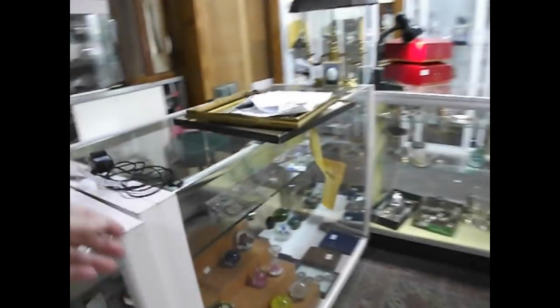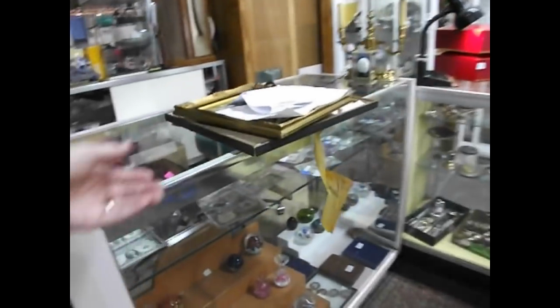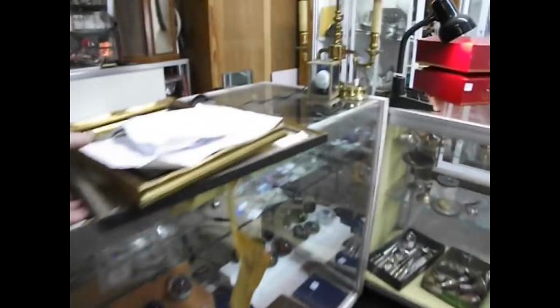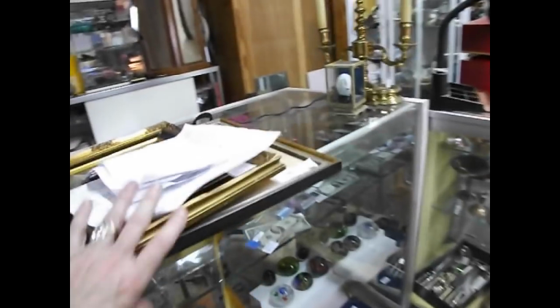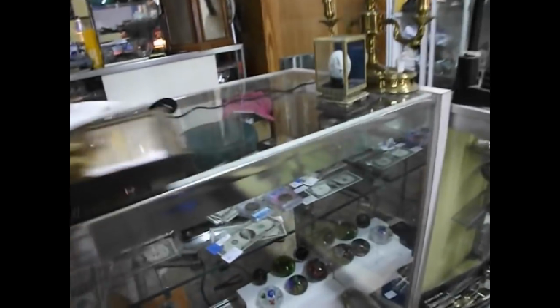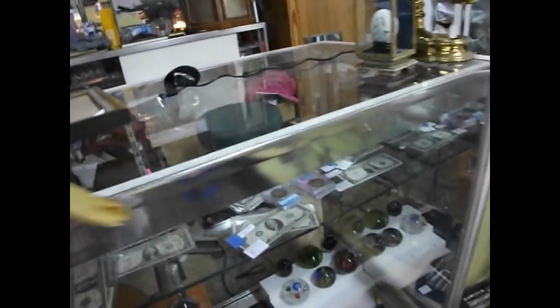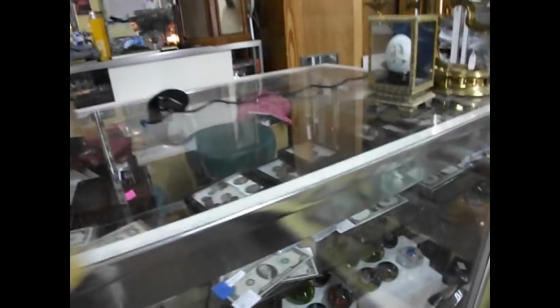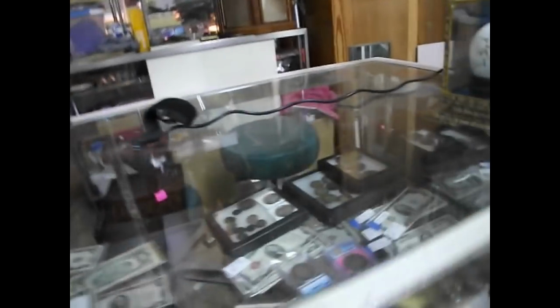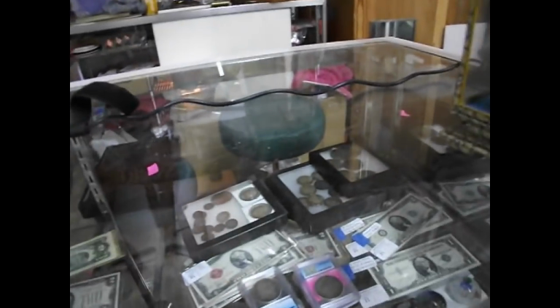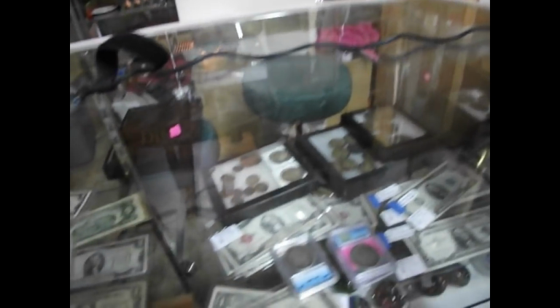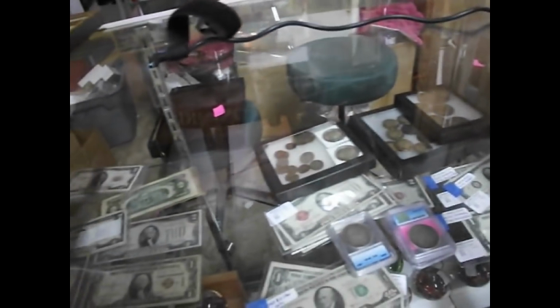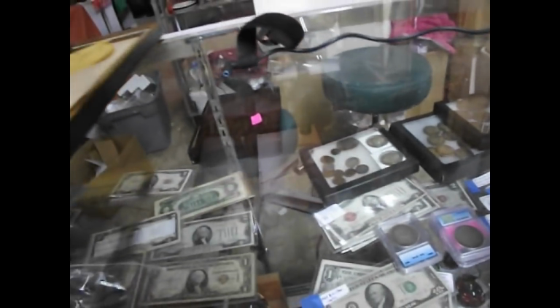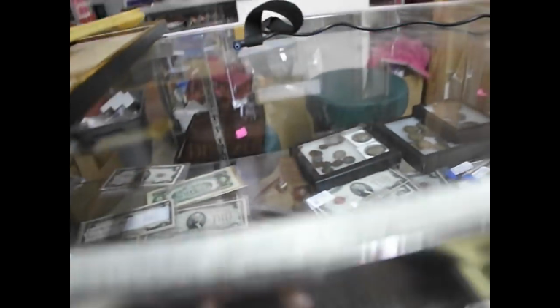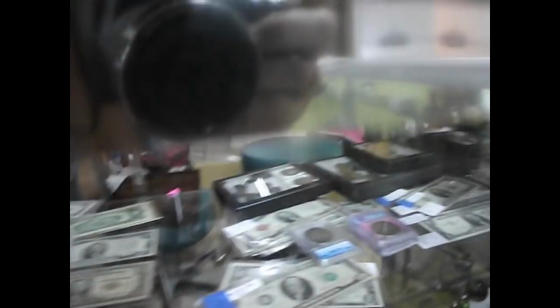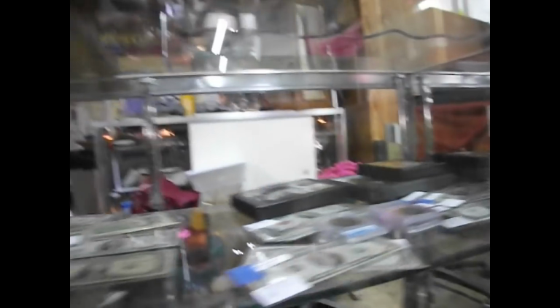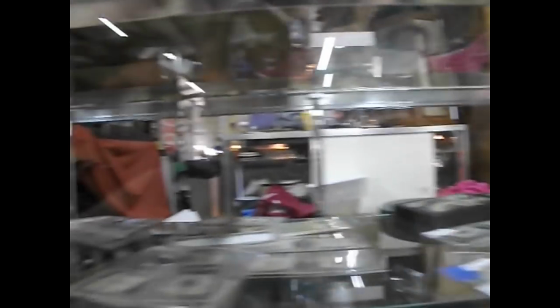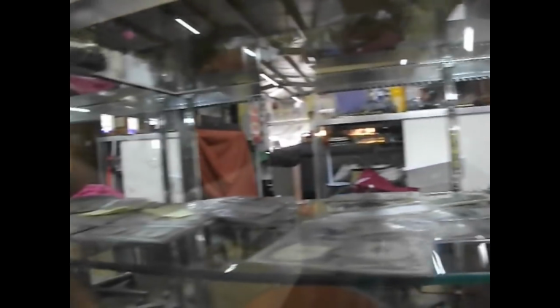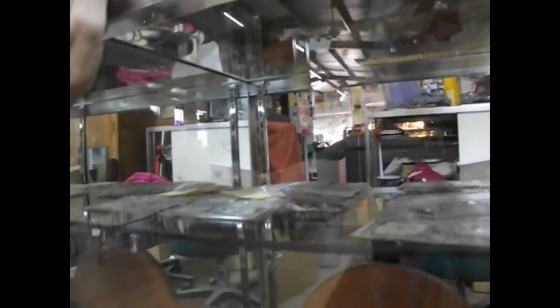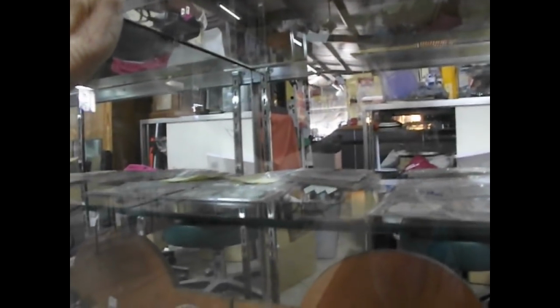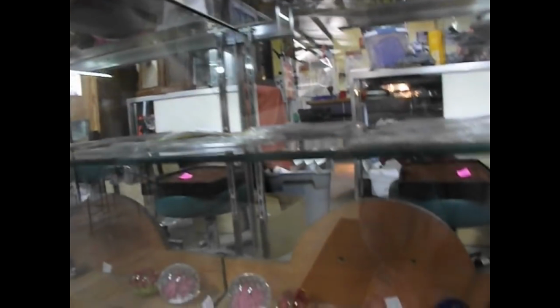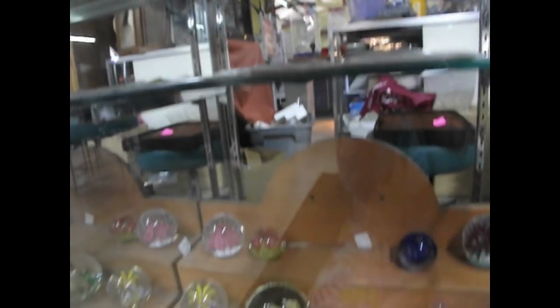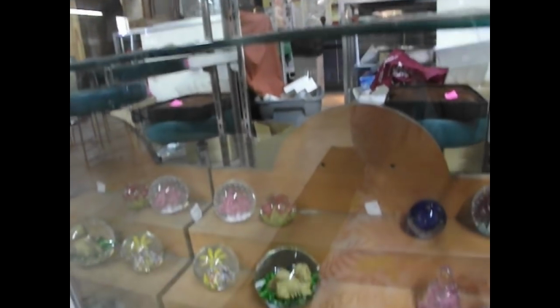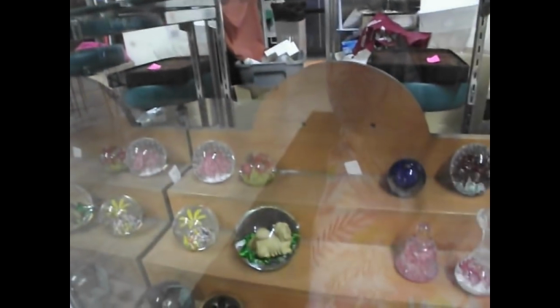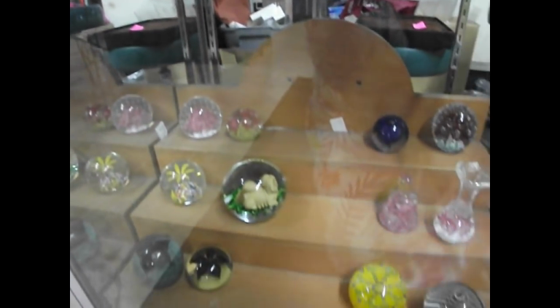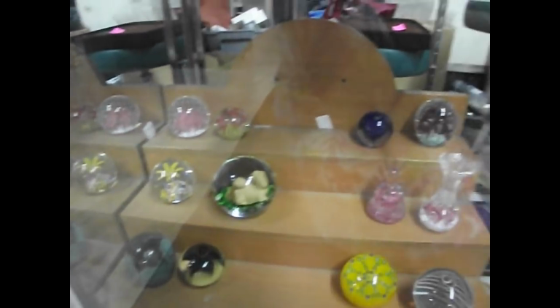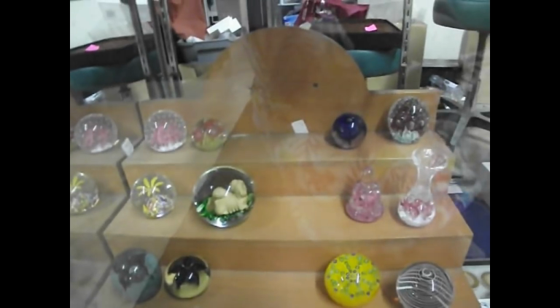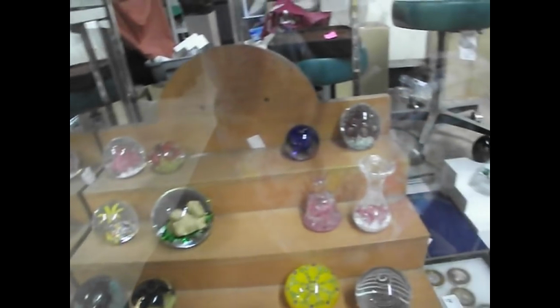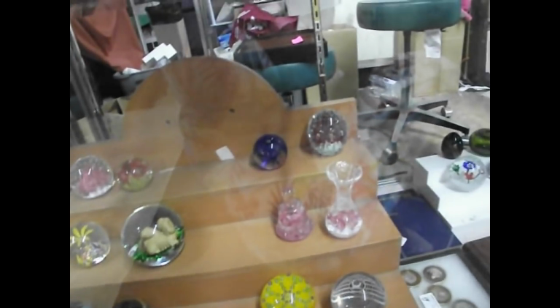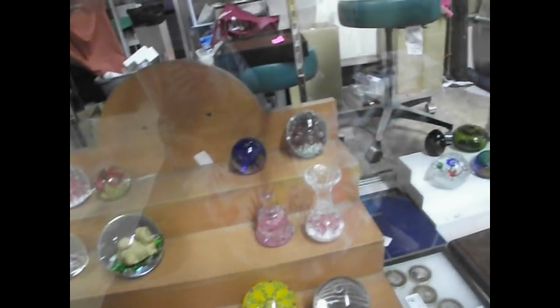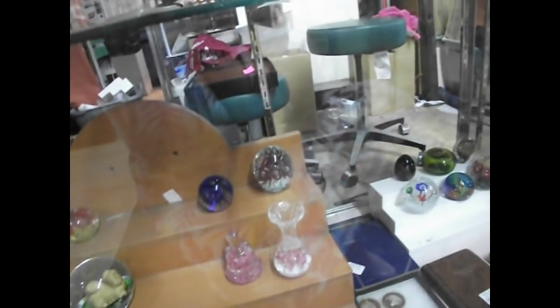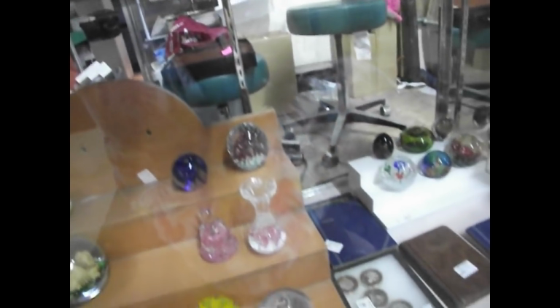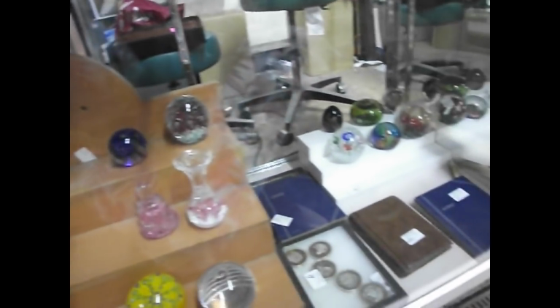Lots of money here. There are silver certificates, red seals, blue seals, green seals — lots of crisp uncirculated bills. There are also some graded silver dollars.